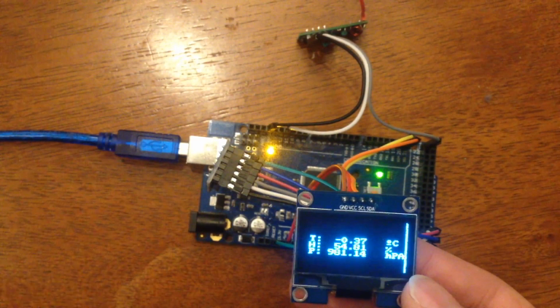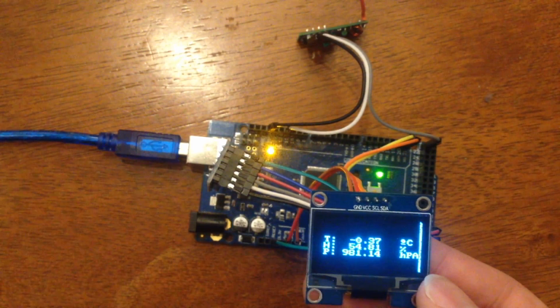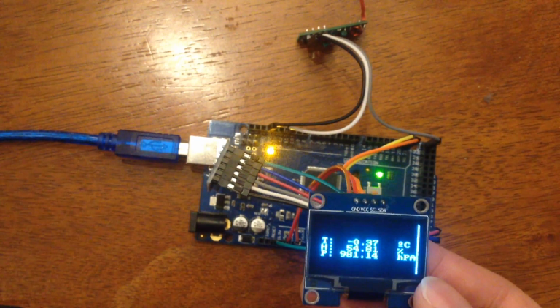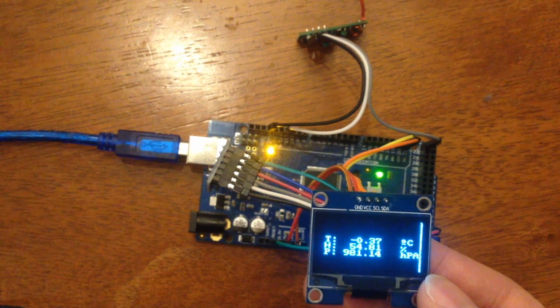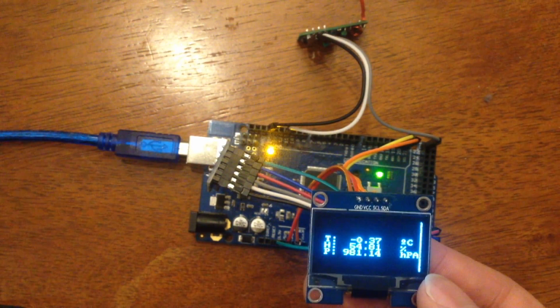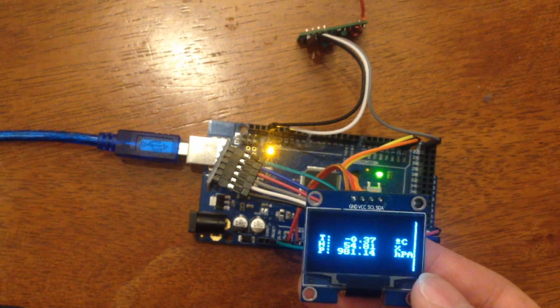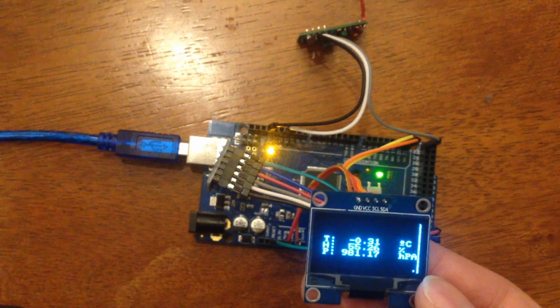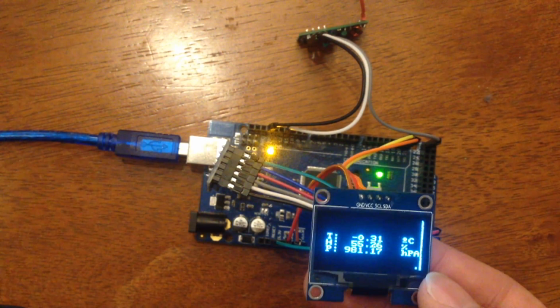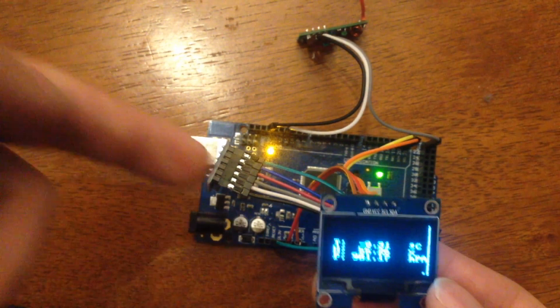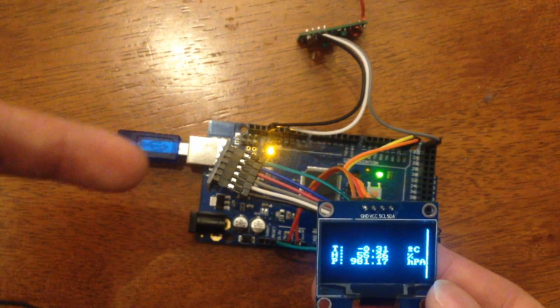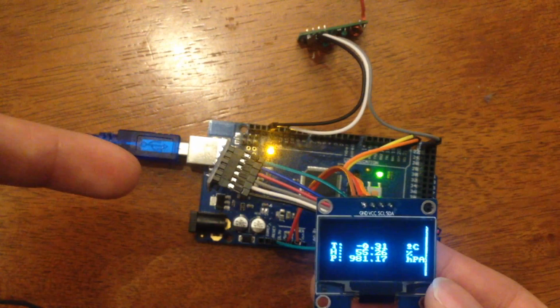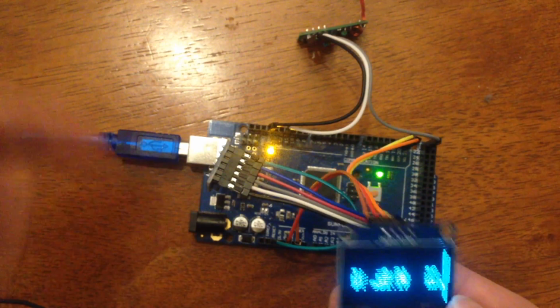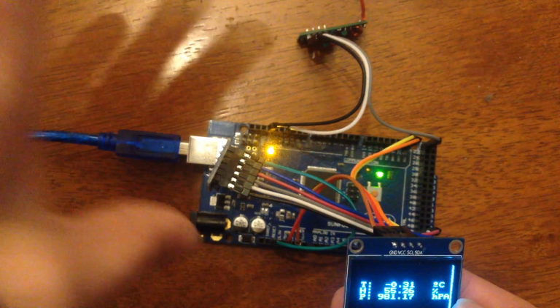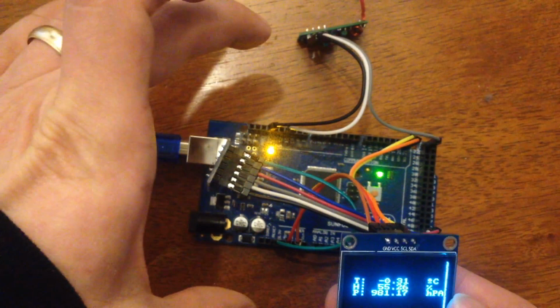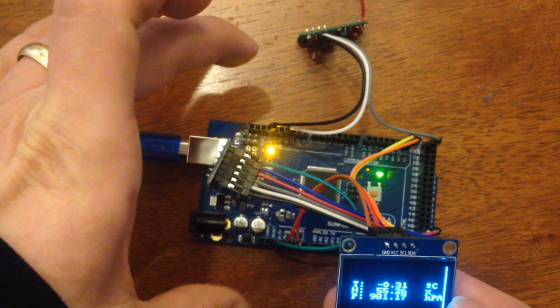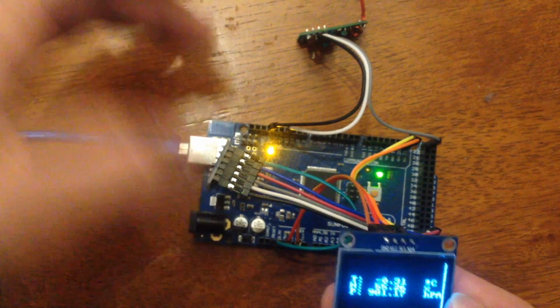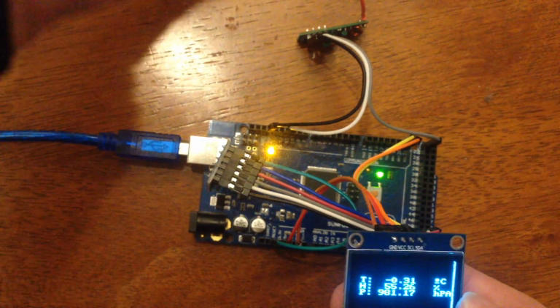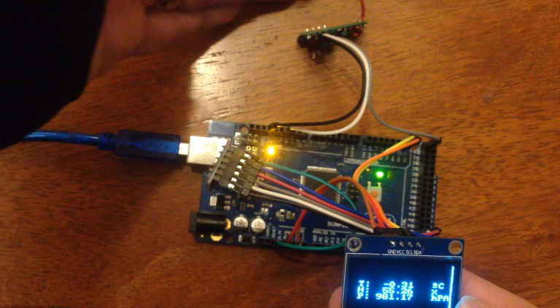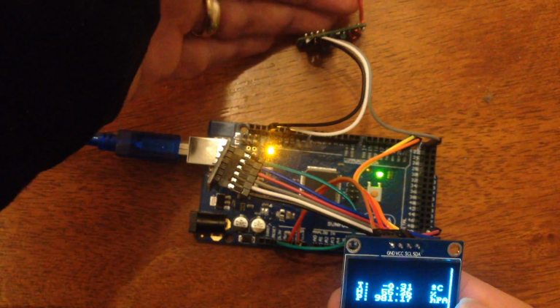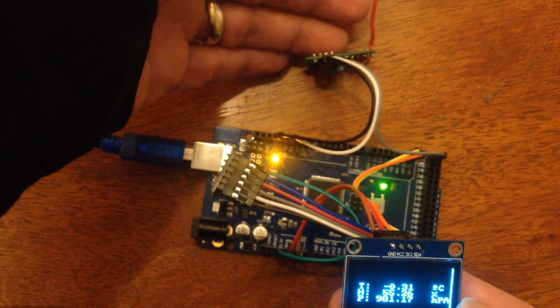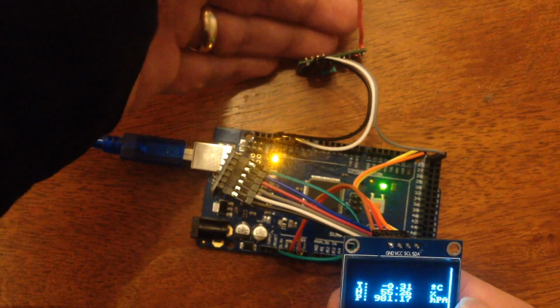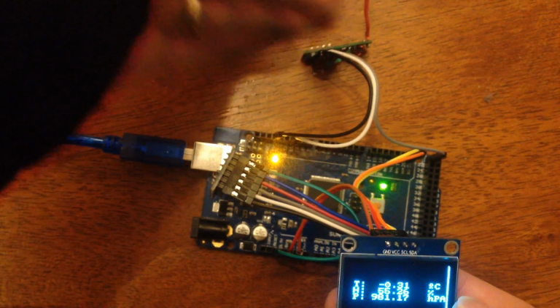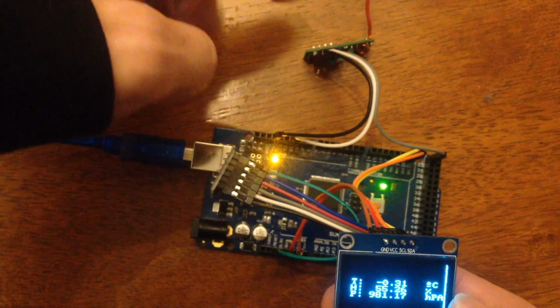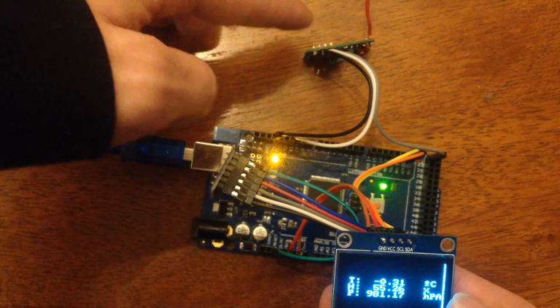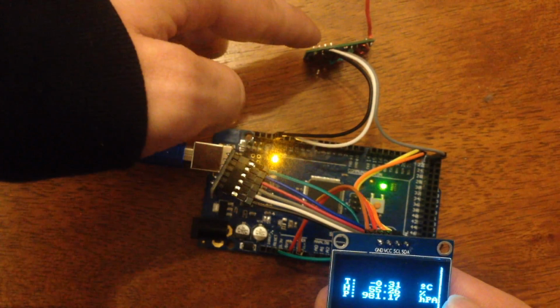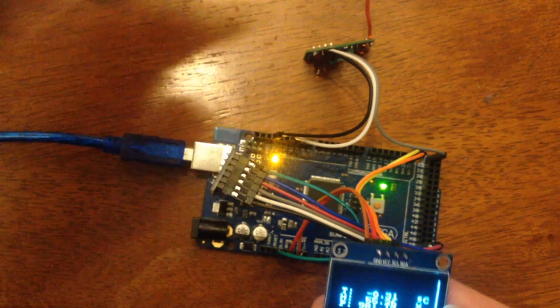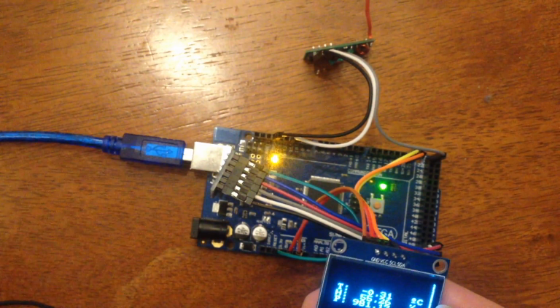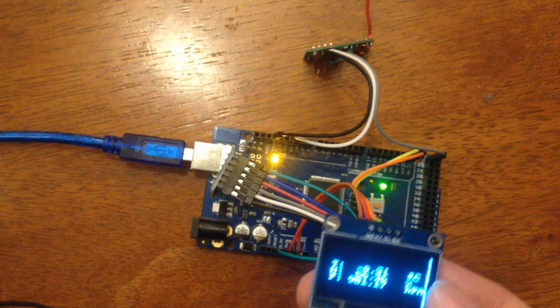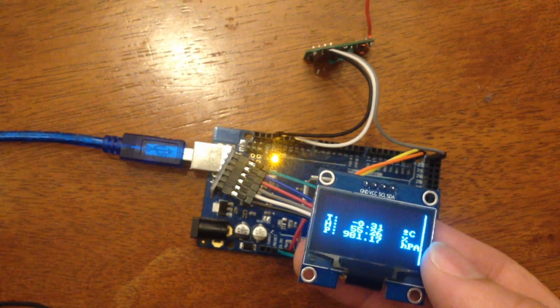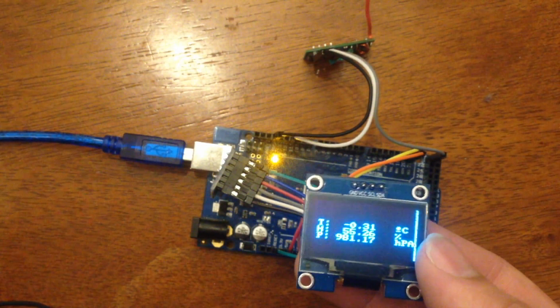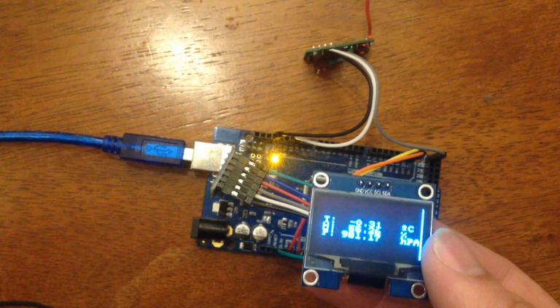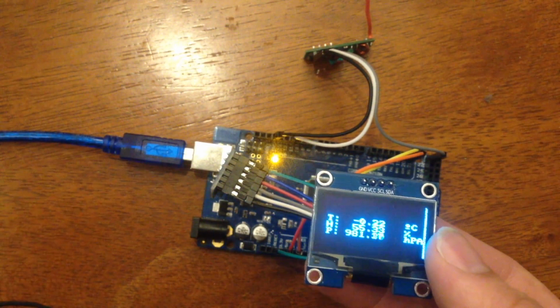Welcome back to The Bench. Today we'll be looking at this weather station that I've made out of this Arduino Mega, which is talking over a wireless link. This is the 433 megahertz link I showed in the most recent mailbag video.